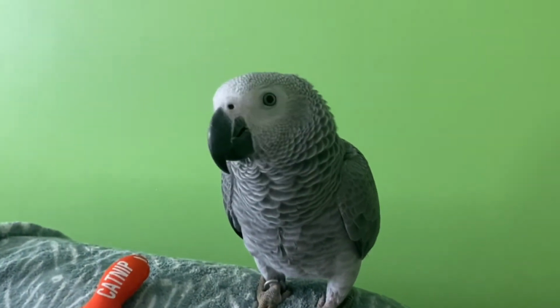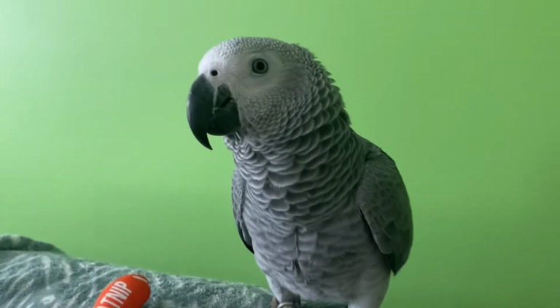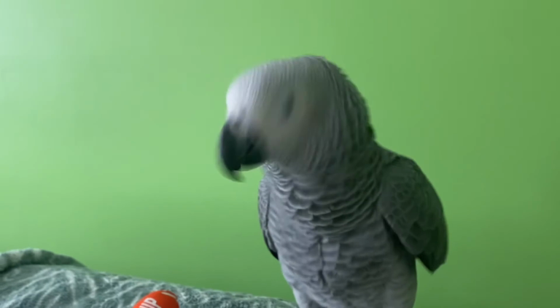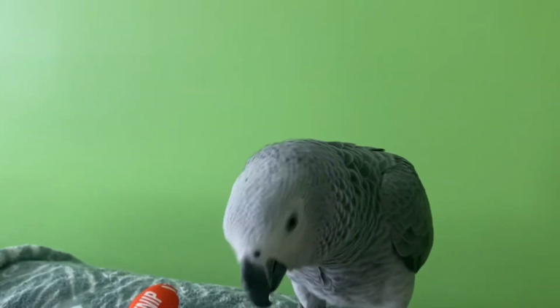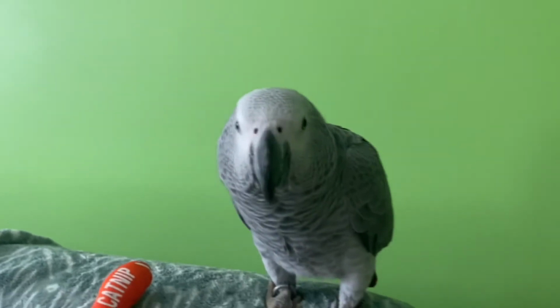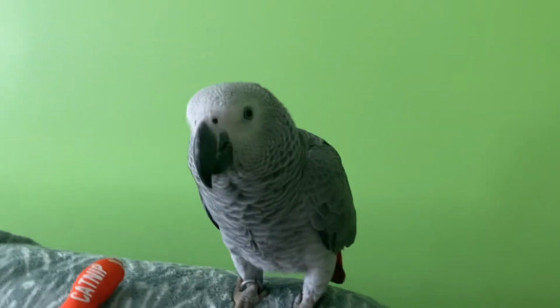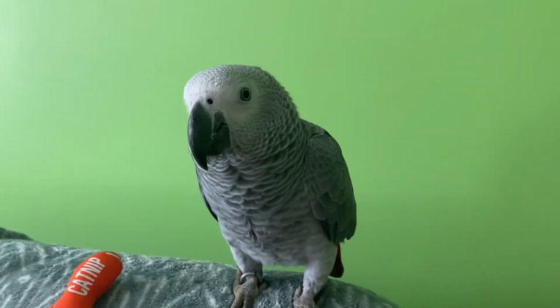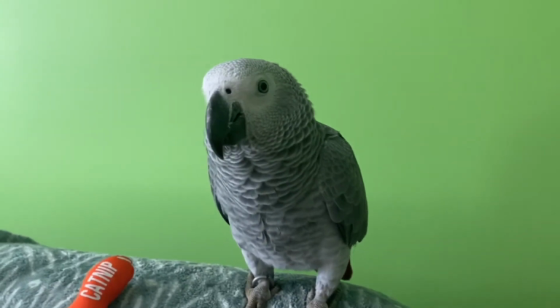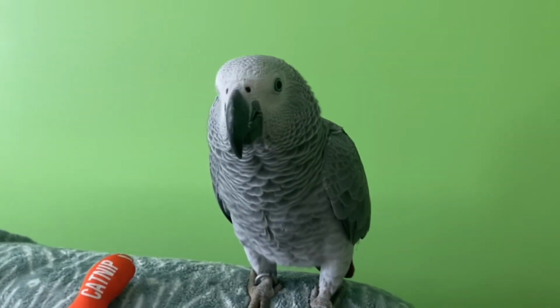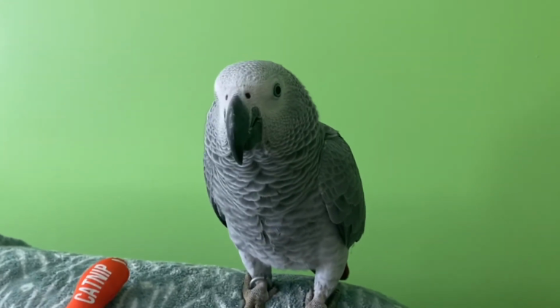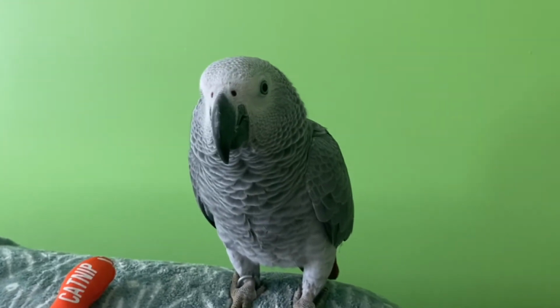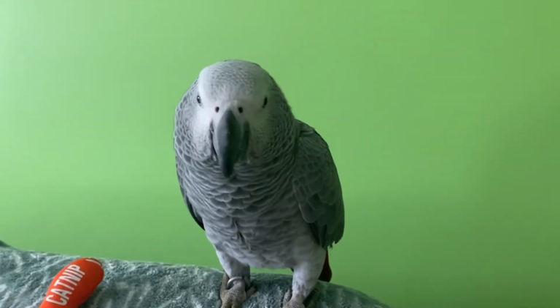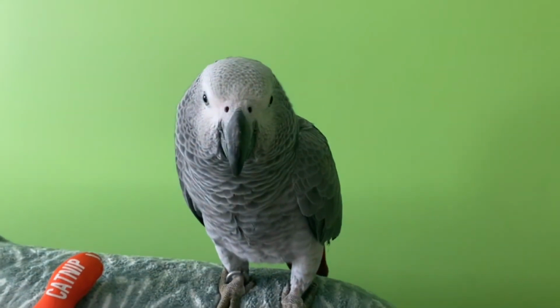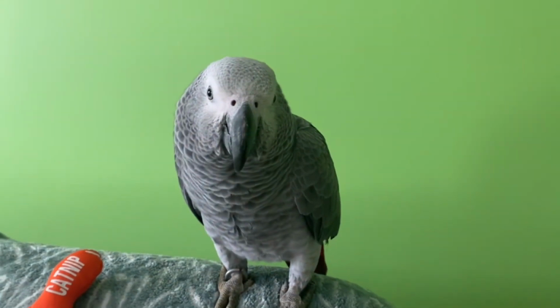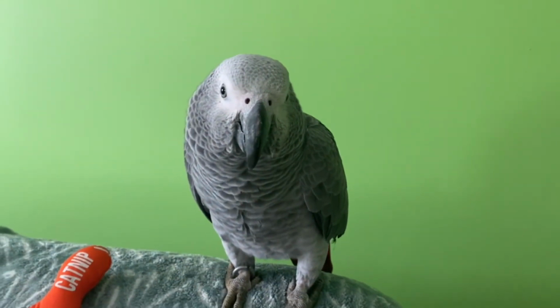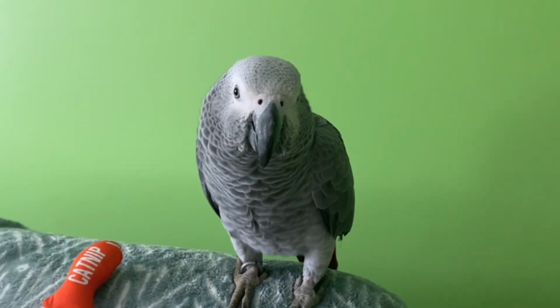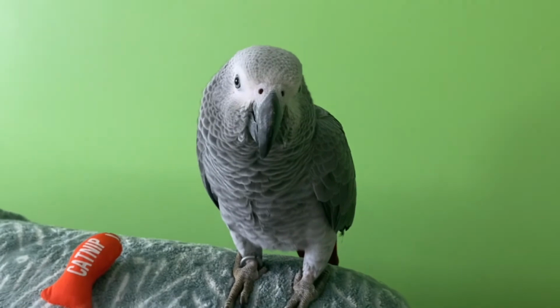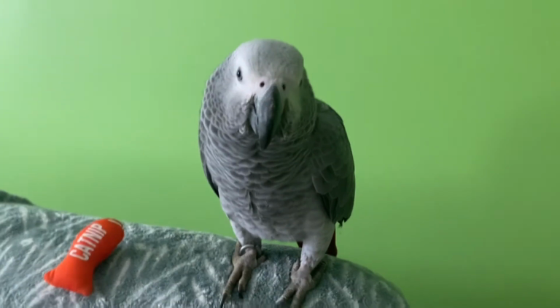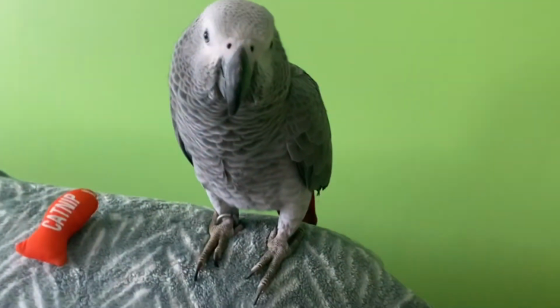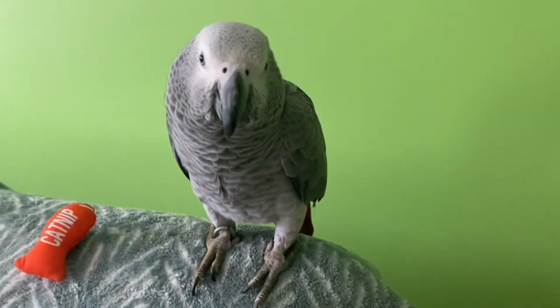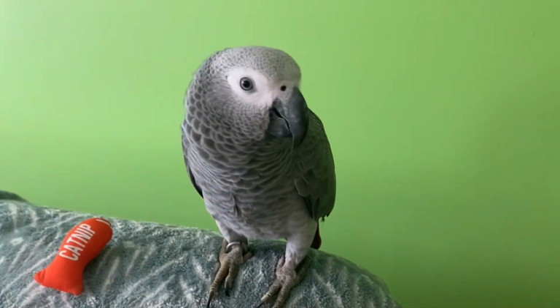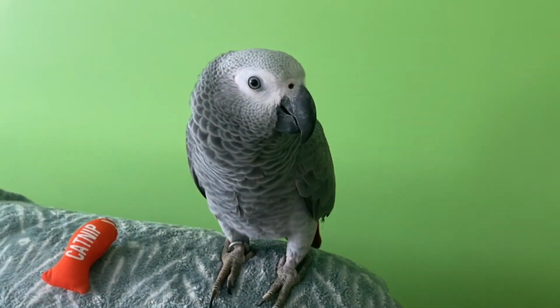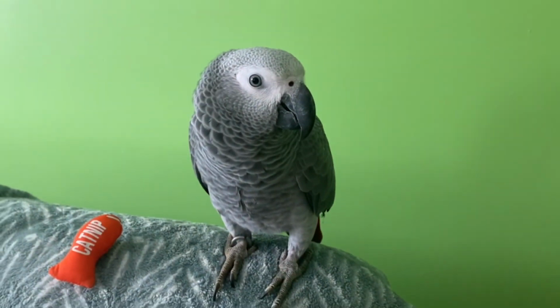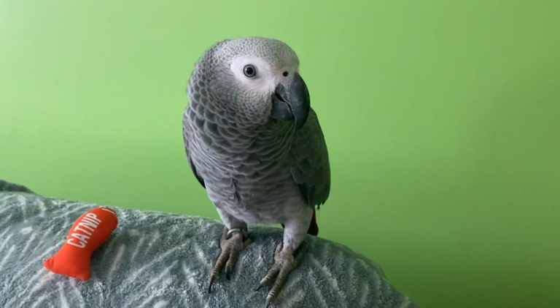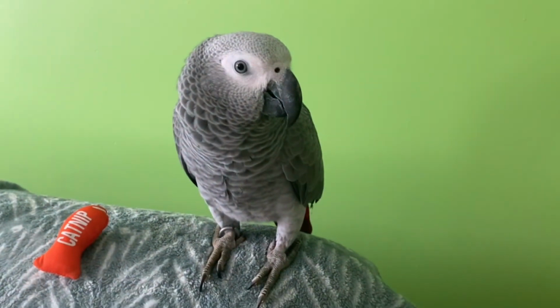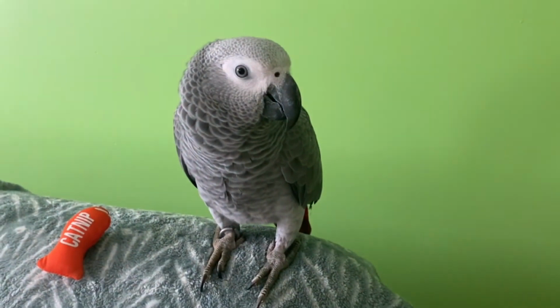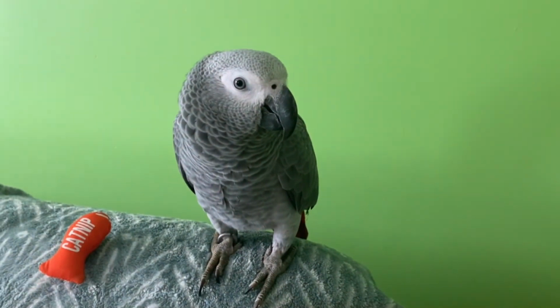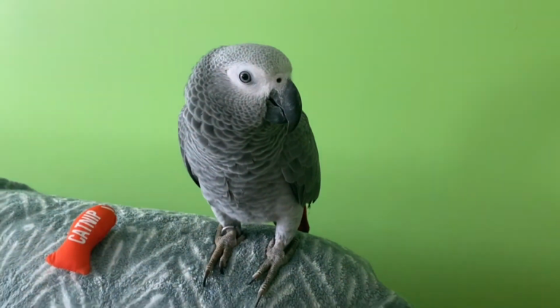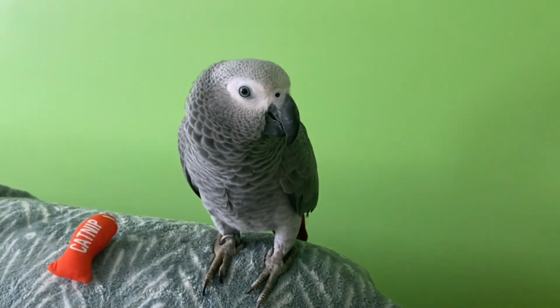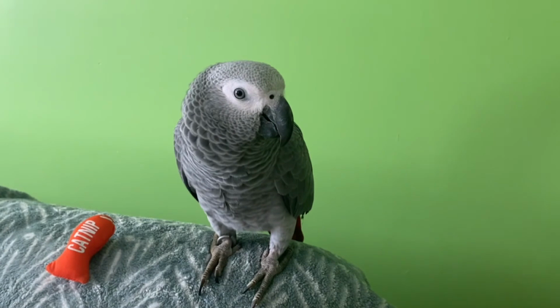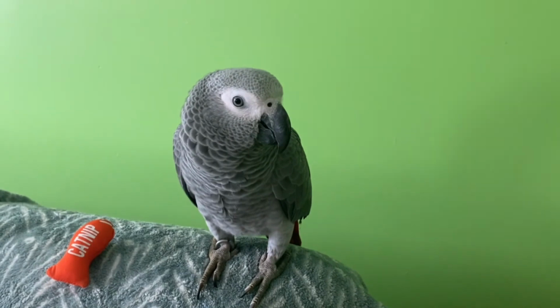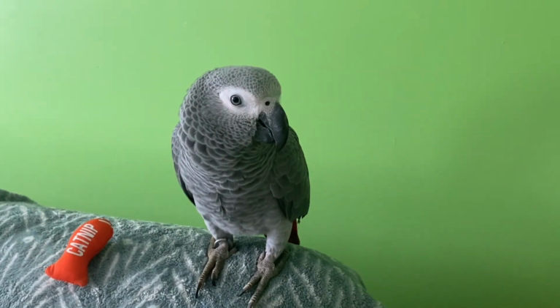He loves to play. He has a lot of toys on his cage. Bye and hit the like button. Subscribe. Please subscribe to my channel. Bye.